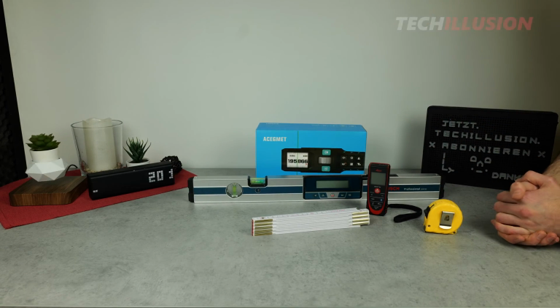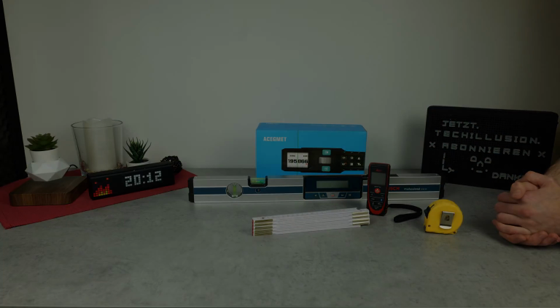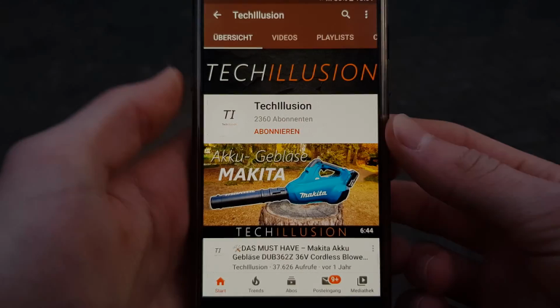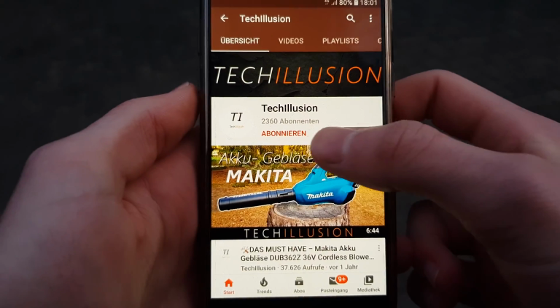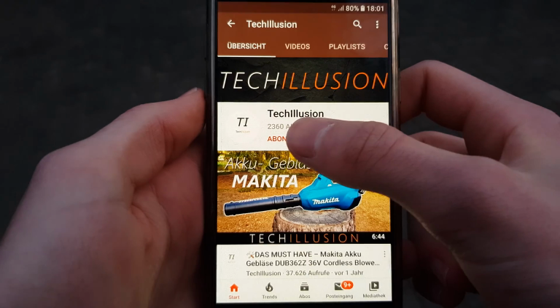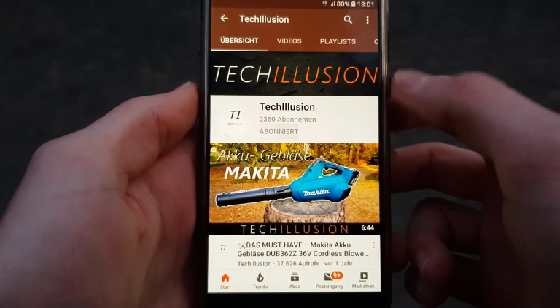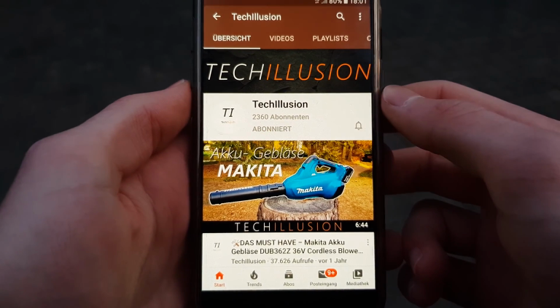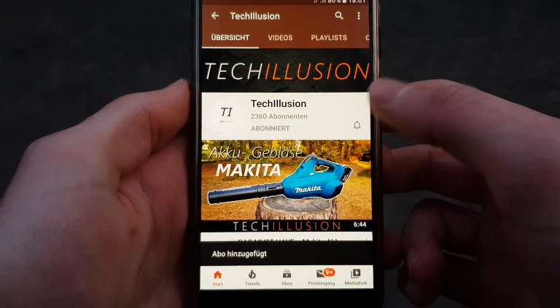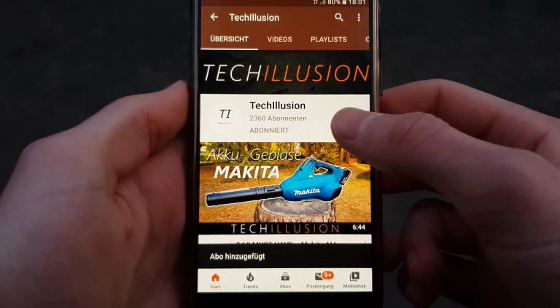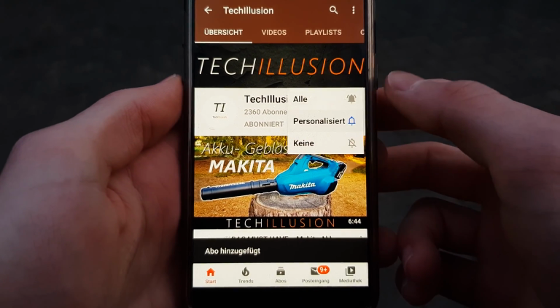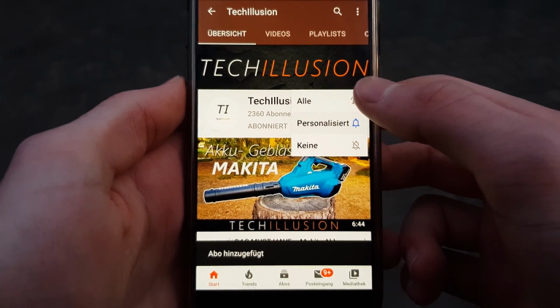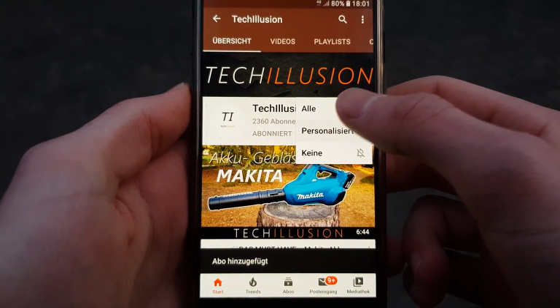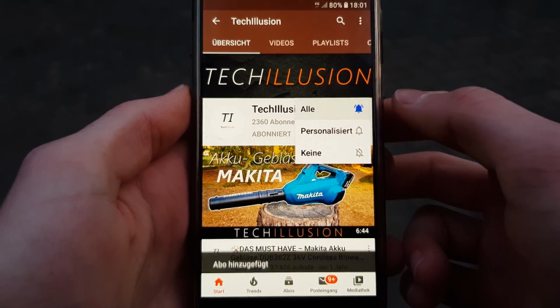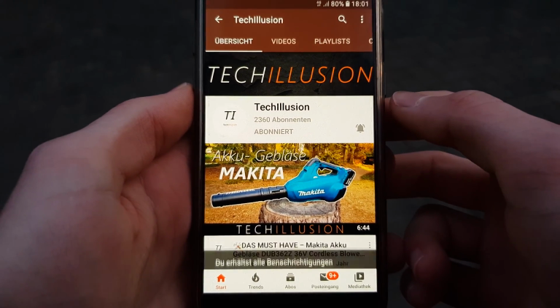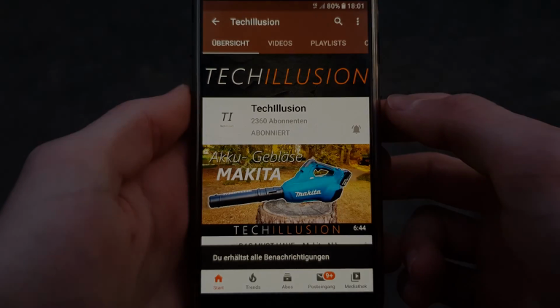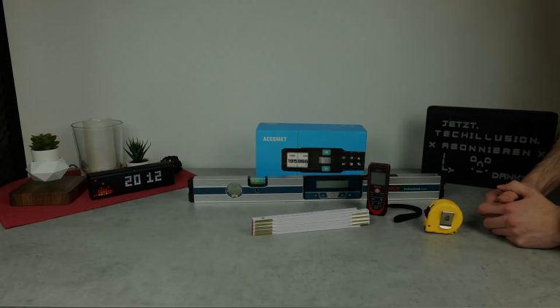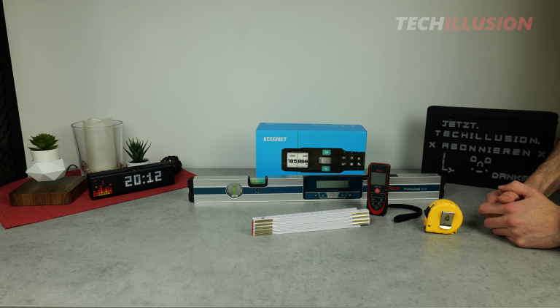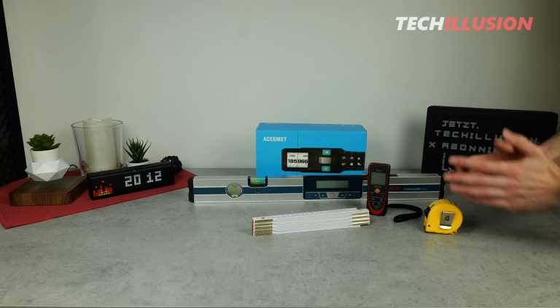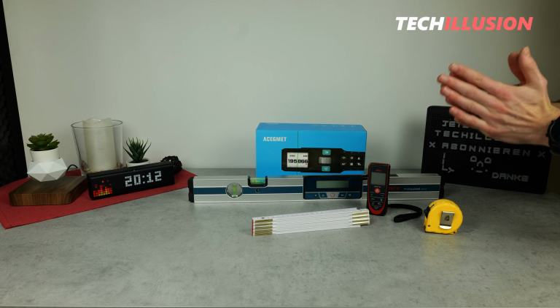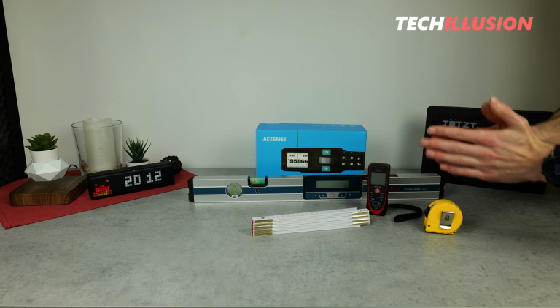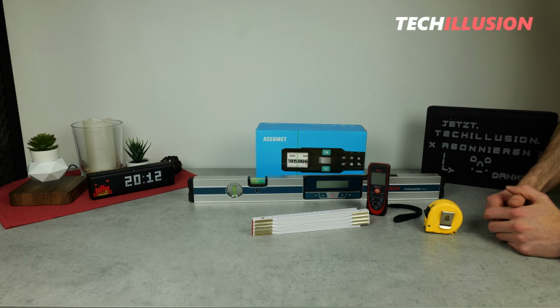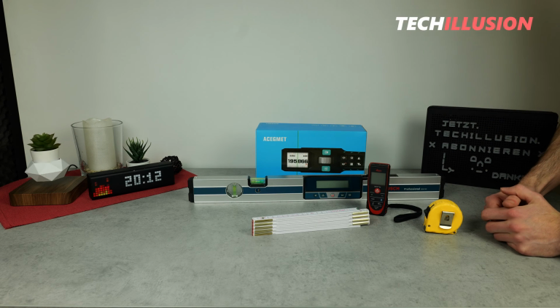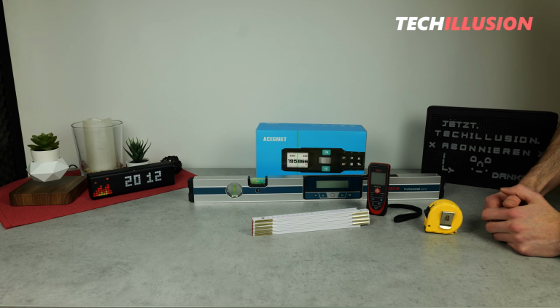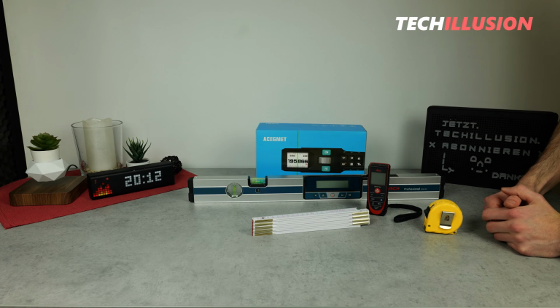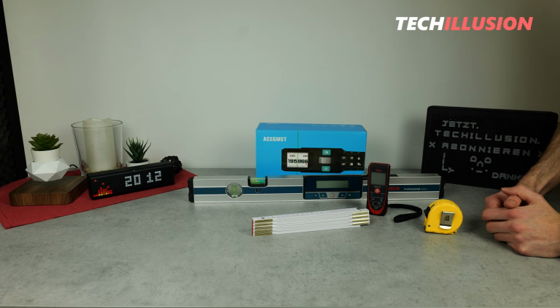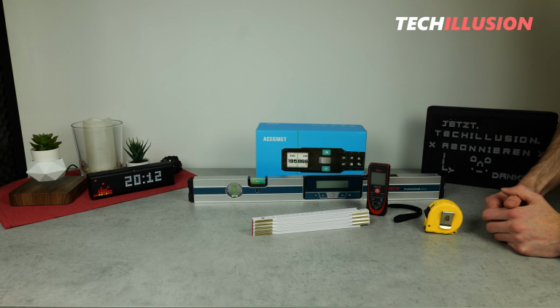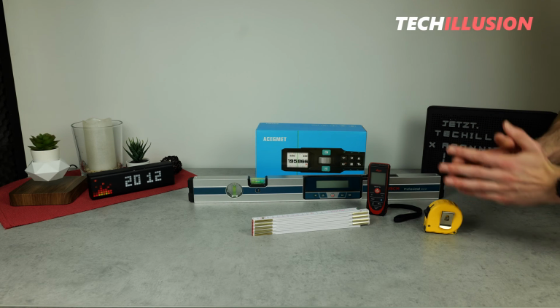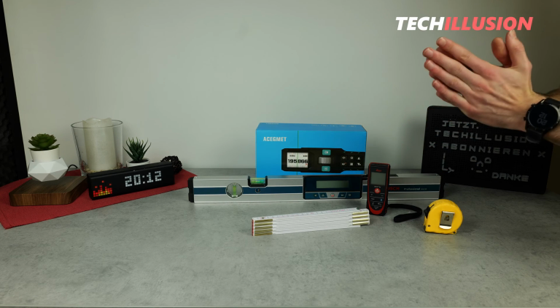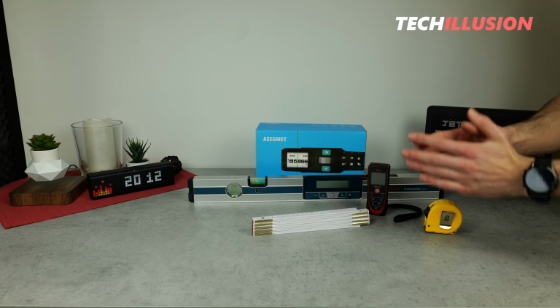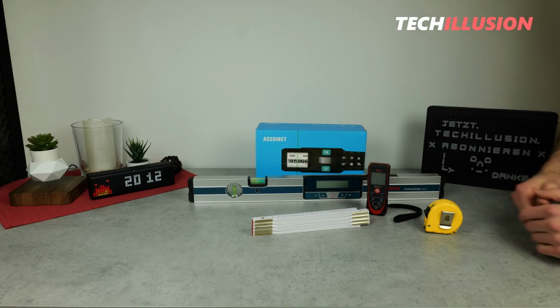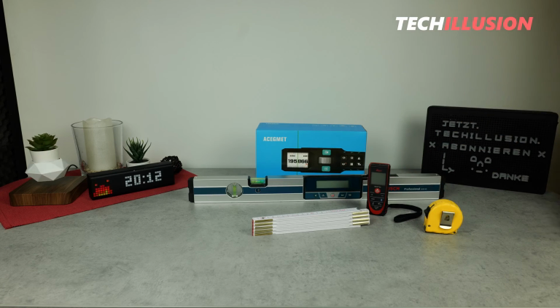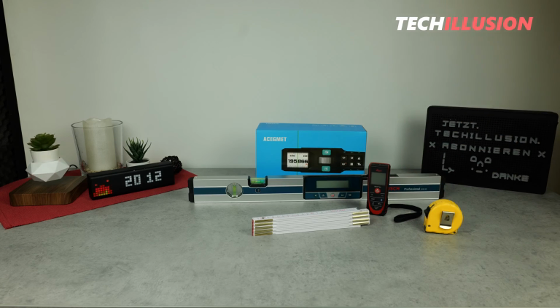If you haven't done so yet, quickly subscribe to this channel and activate the bell so you don't miss any future videos. You can find the current prices to support this channel below in the video description. Thank you for your support and let's get started.